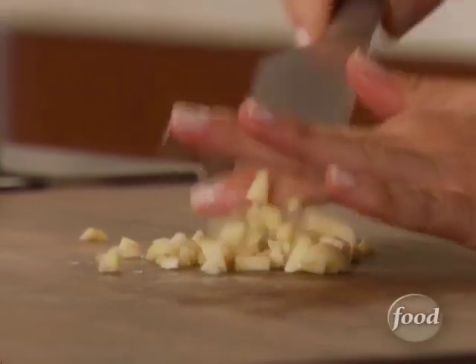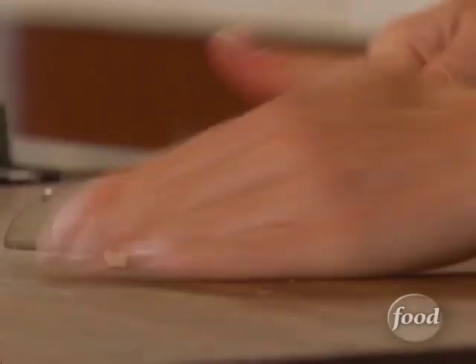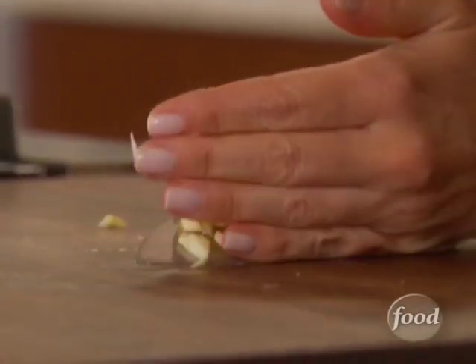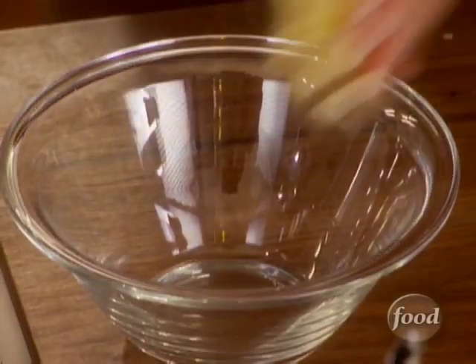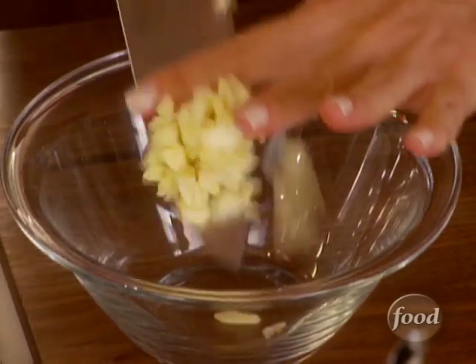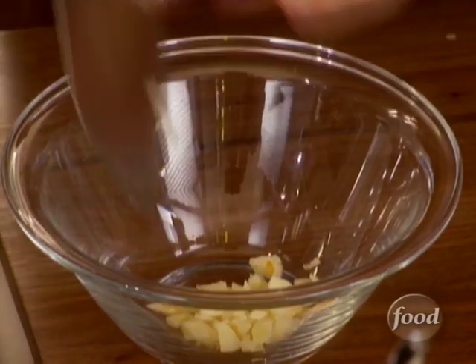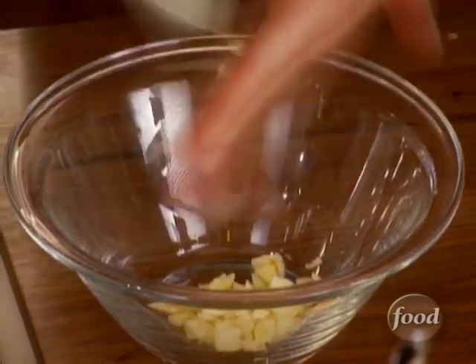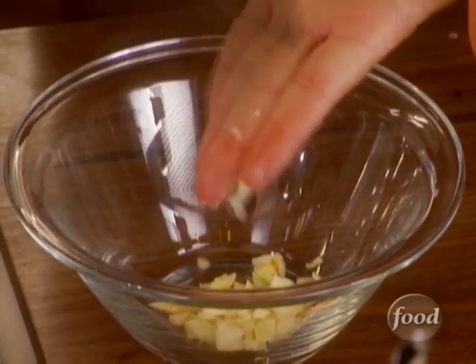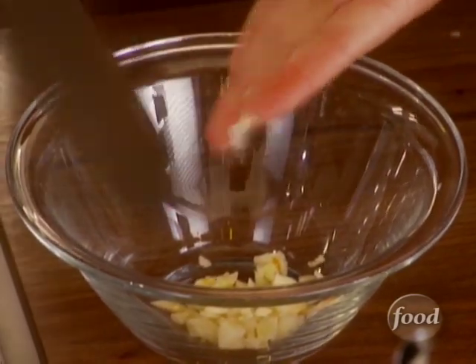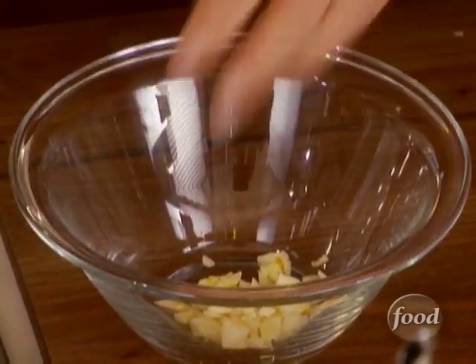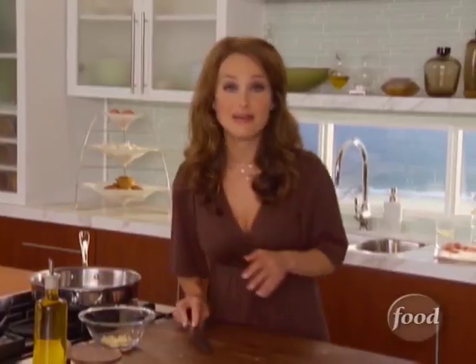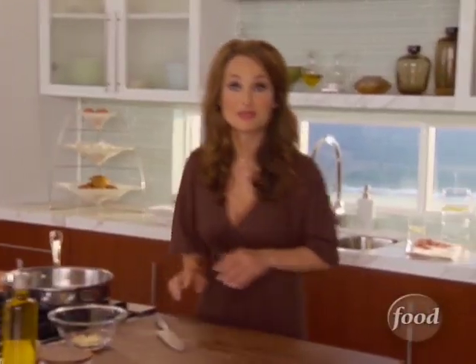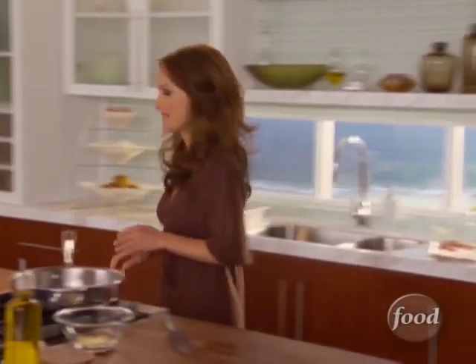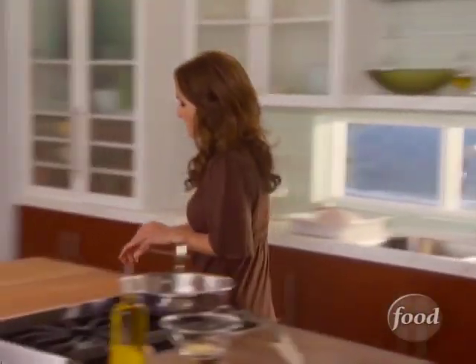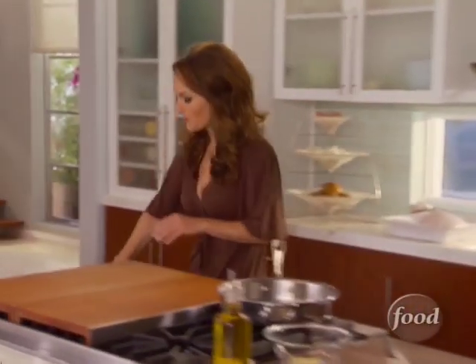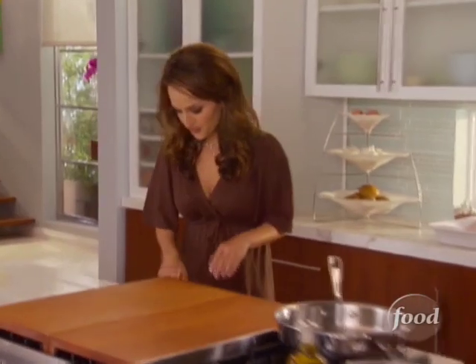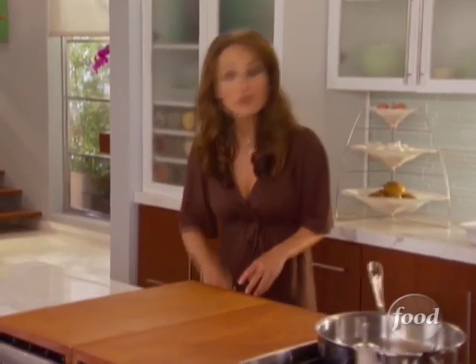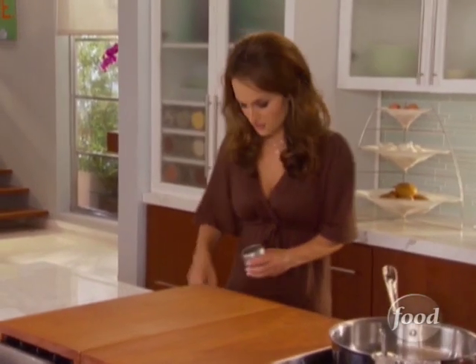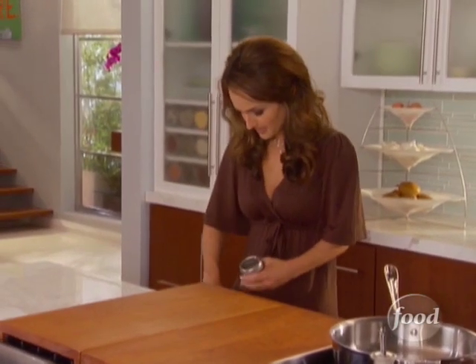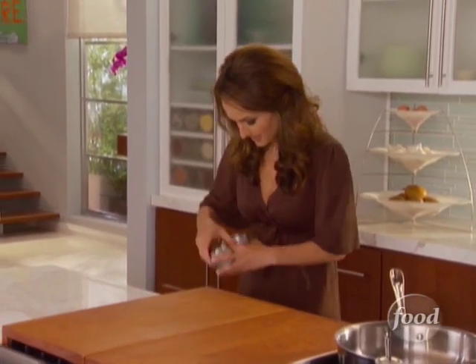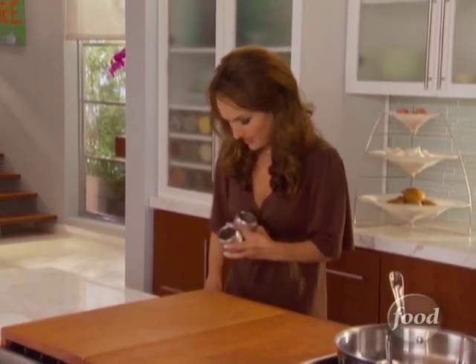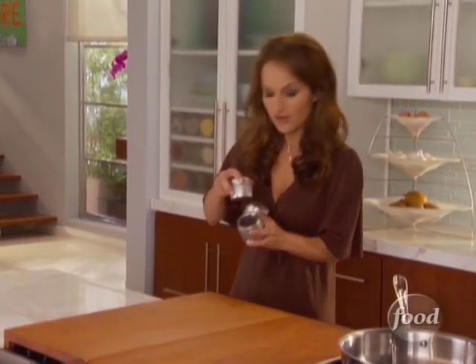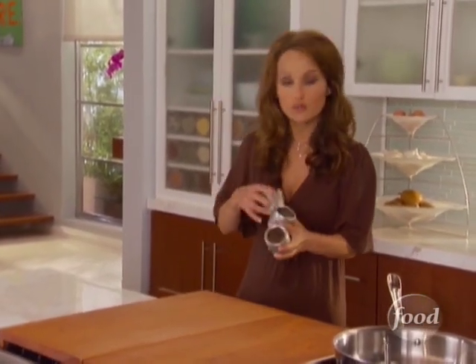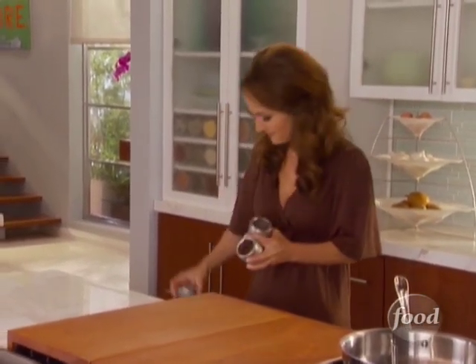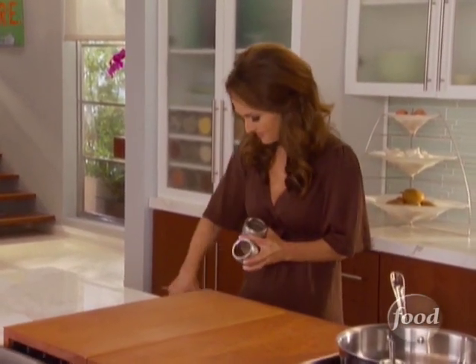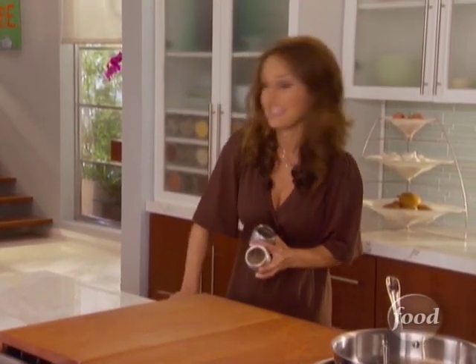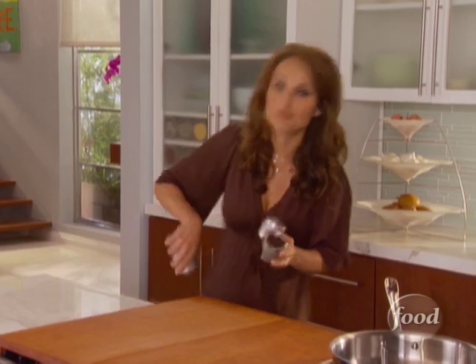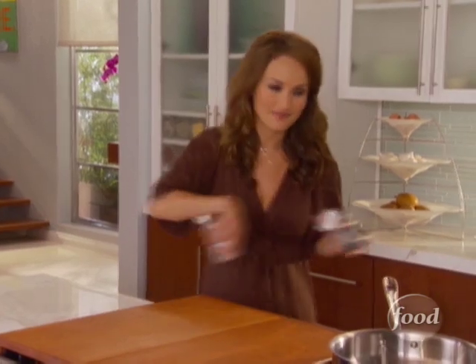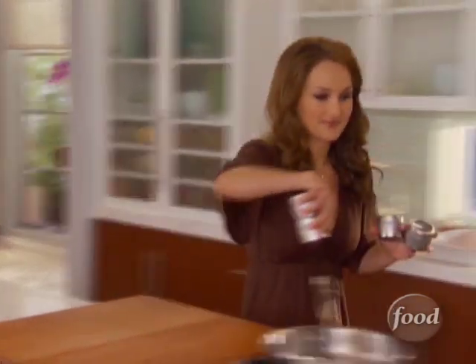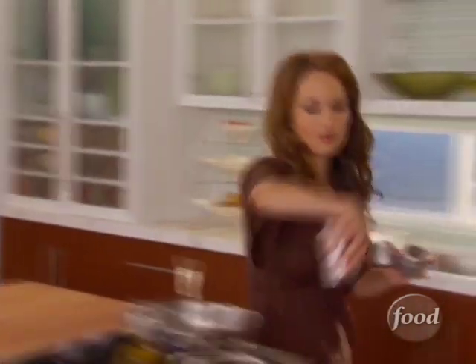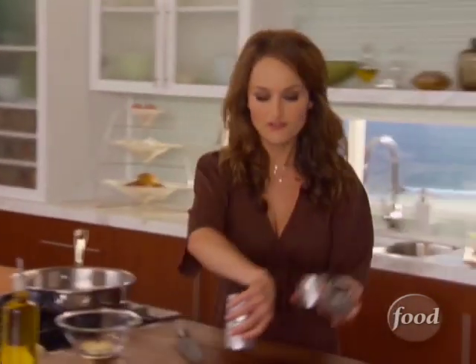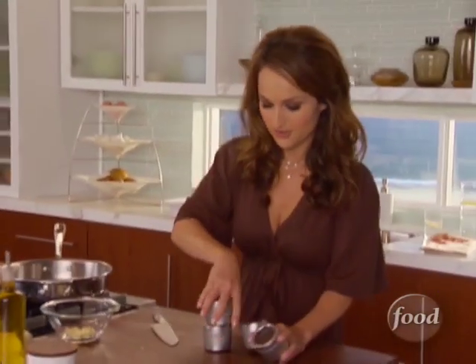We're gonna start with two cloves of garlic, and let's grab some spices. I'm gonna do some oregano, some chili powder, cumin, and allspice — we'll do all four of those.